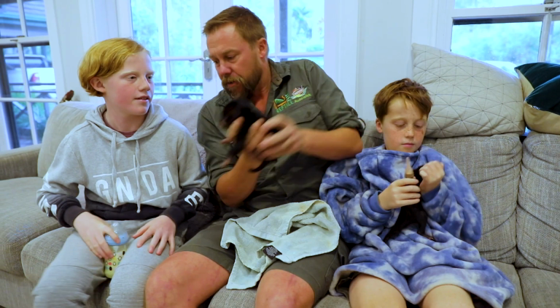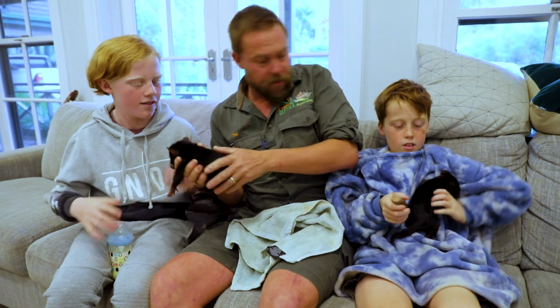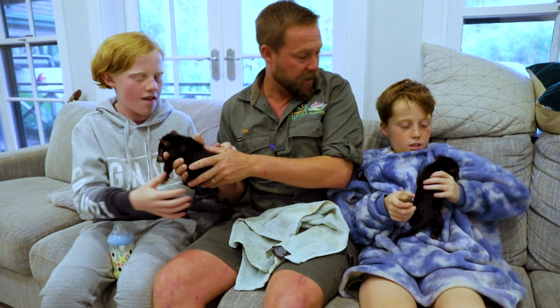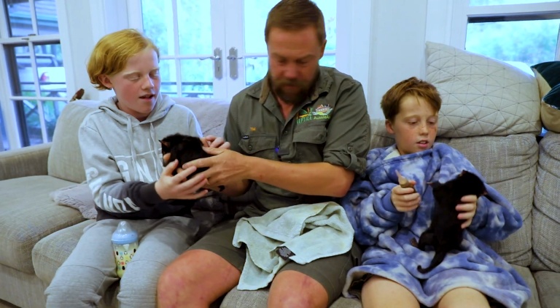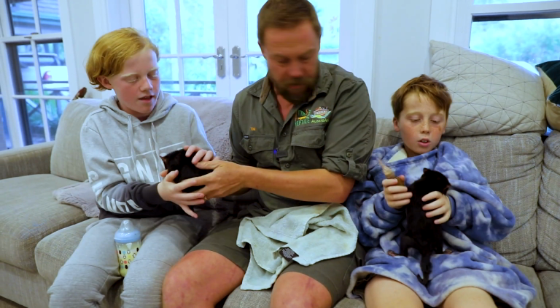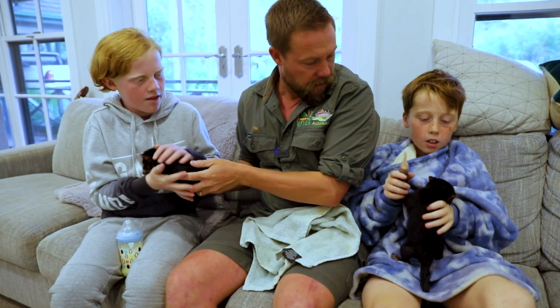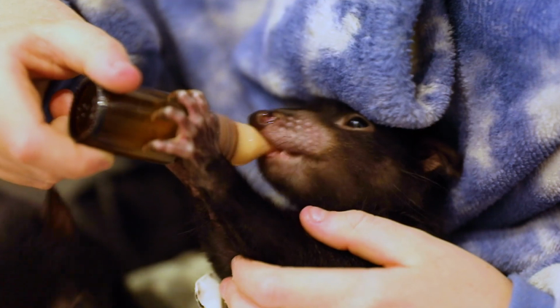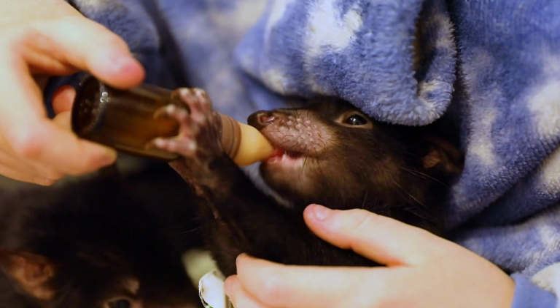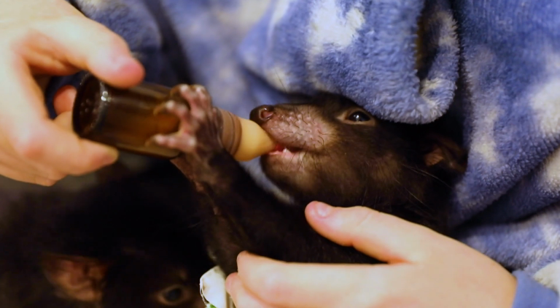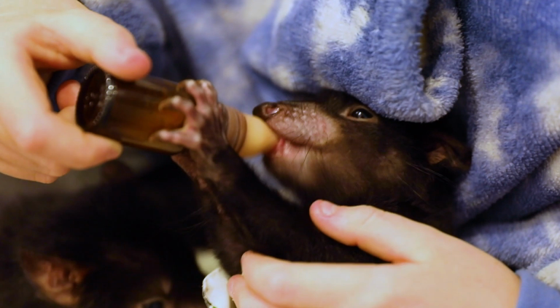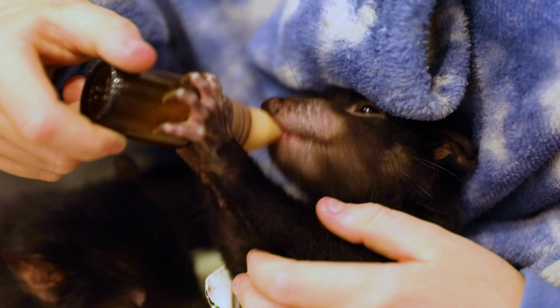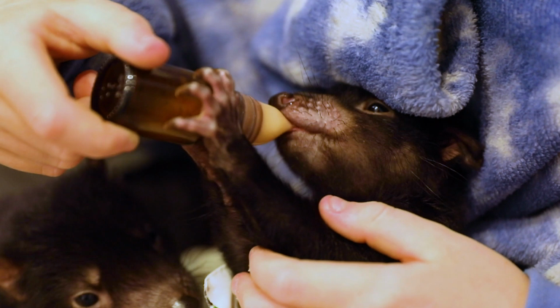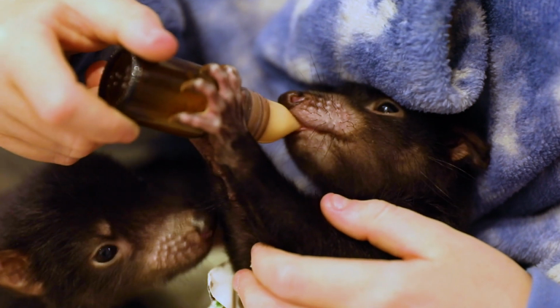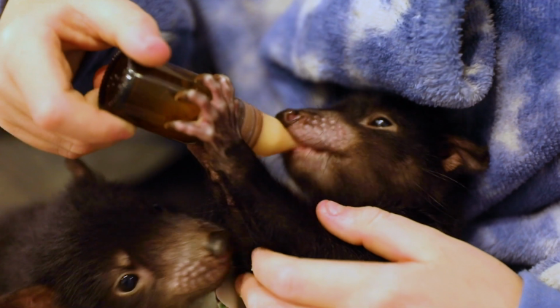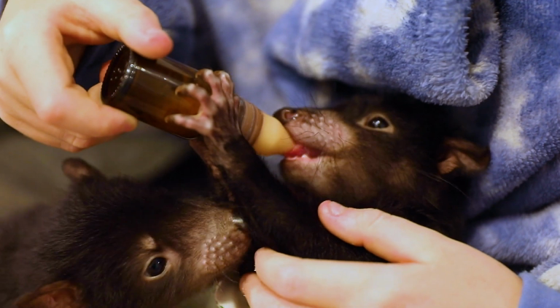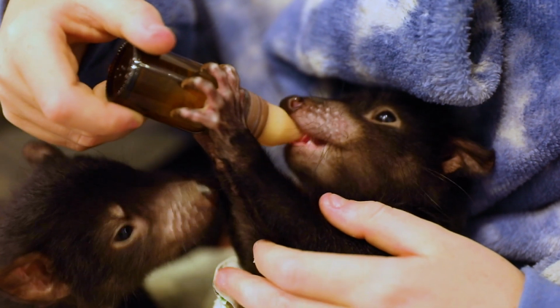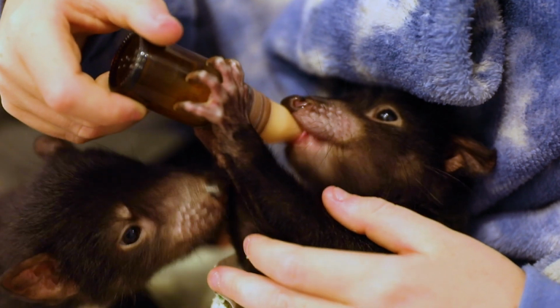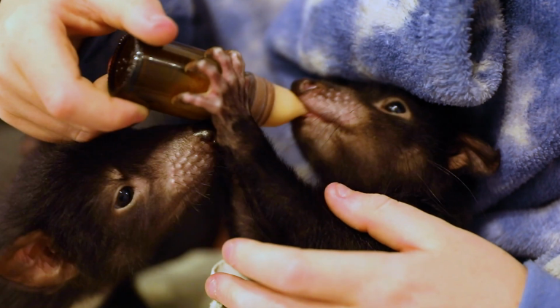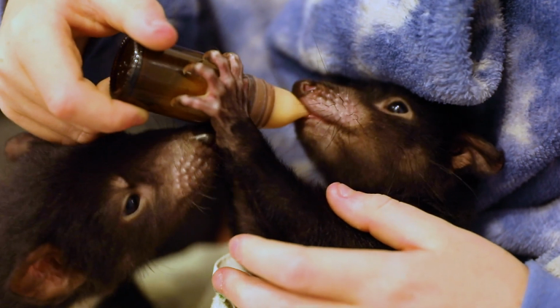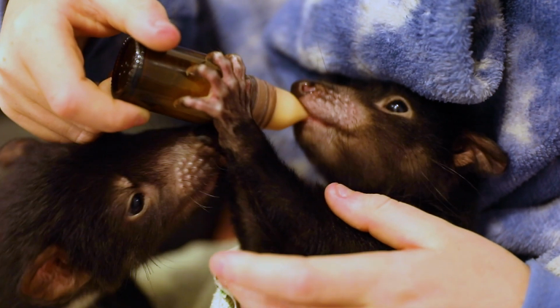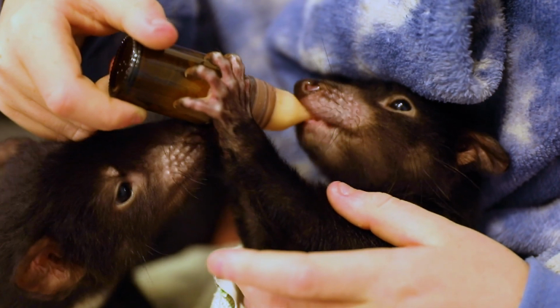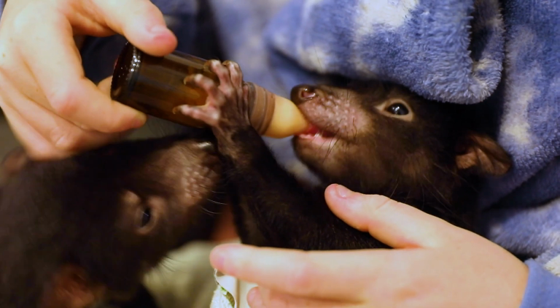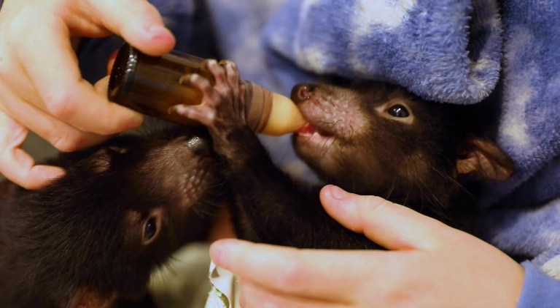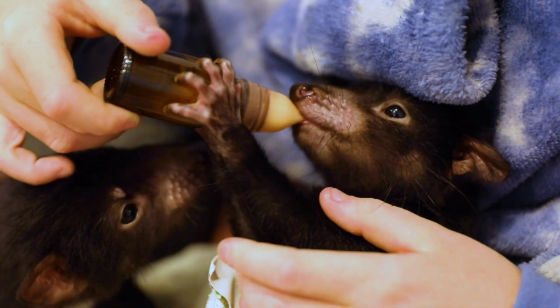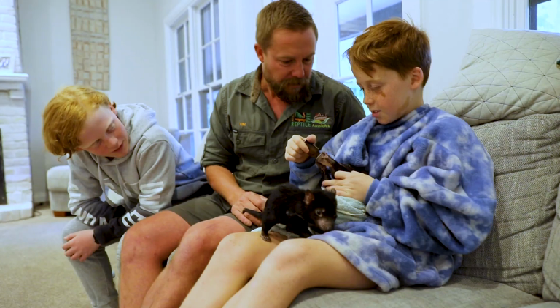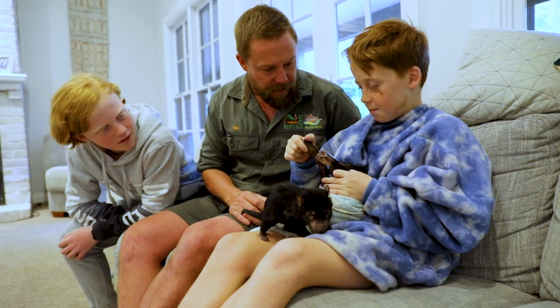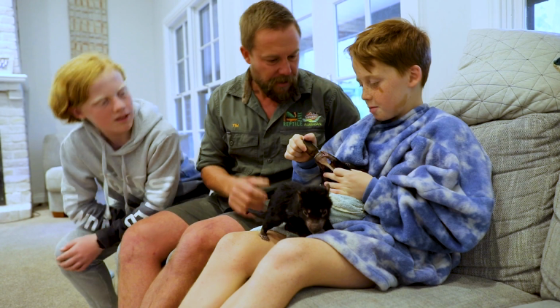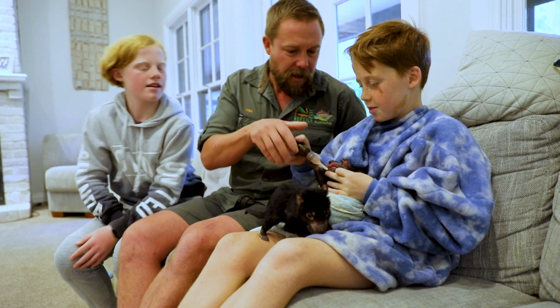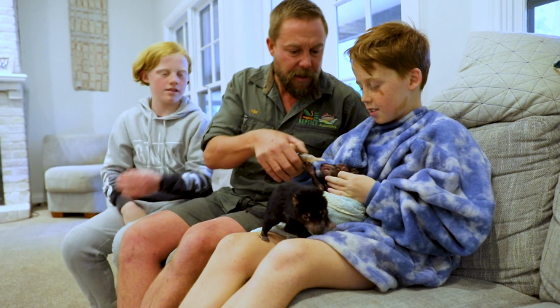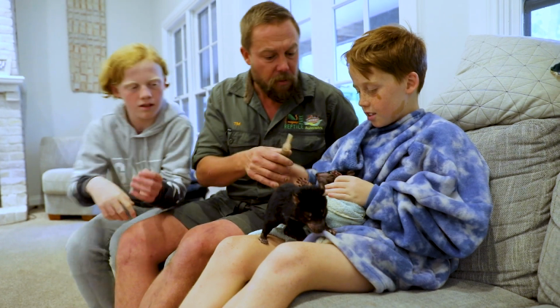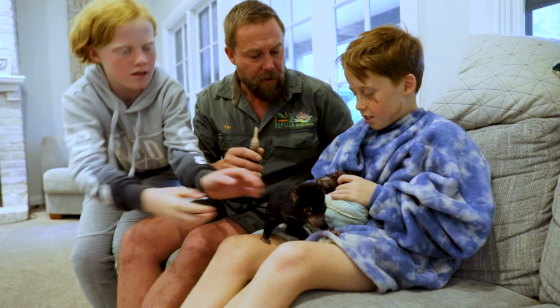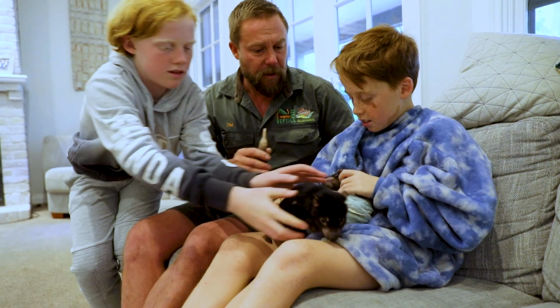Will you hold on to Messi? Wait your turn. Can you give her a wipe around the face please?